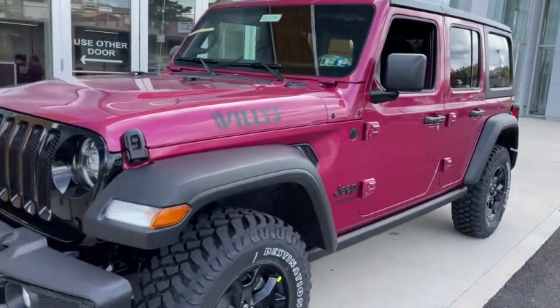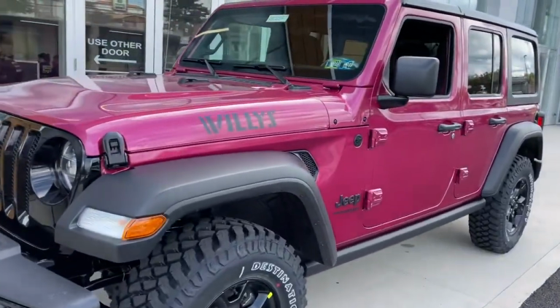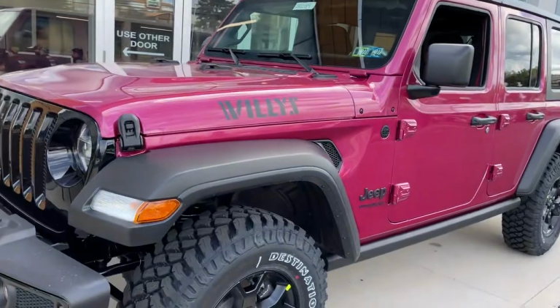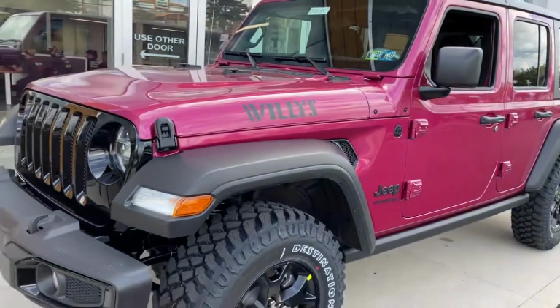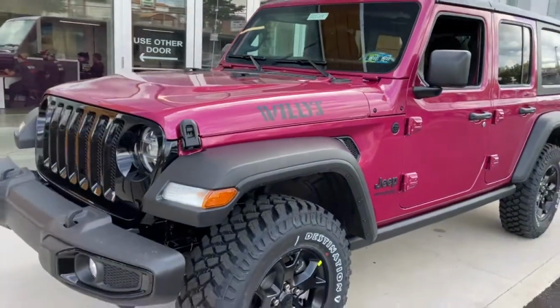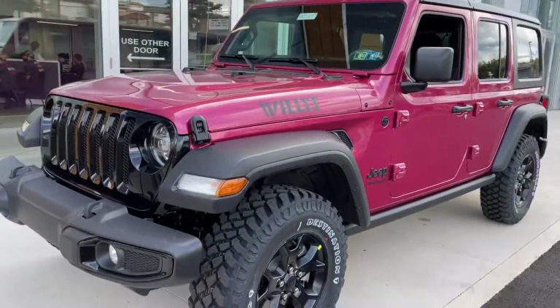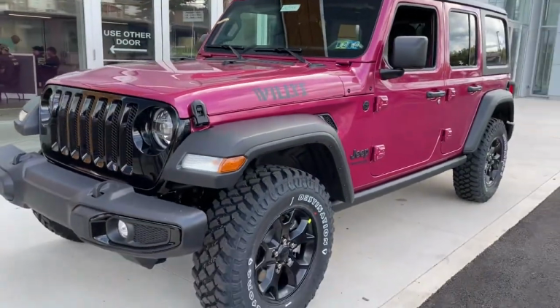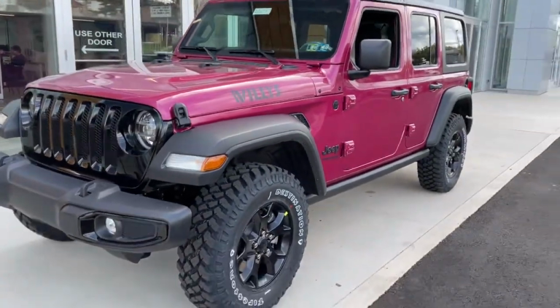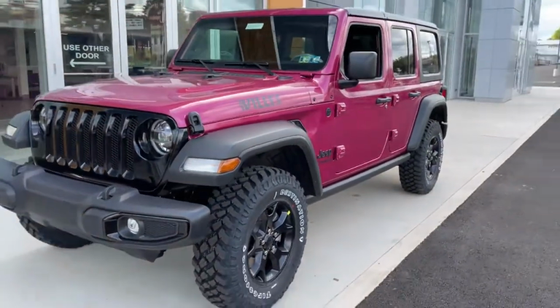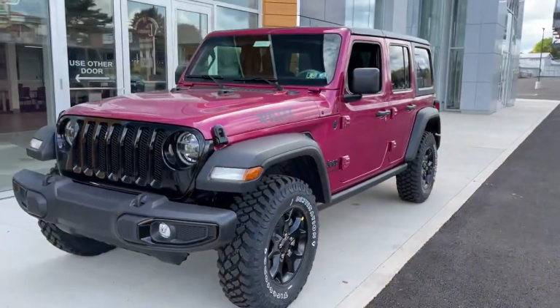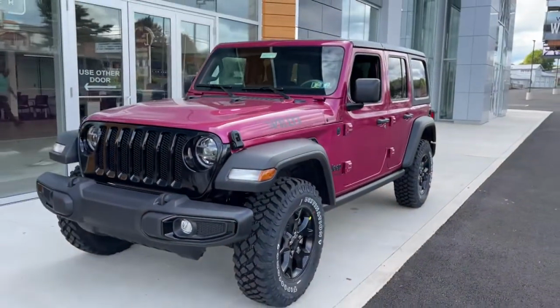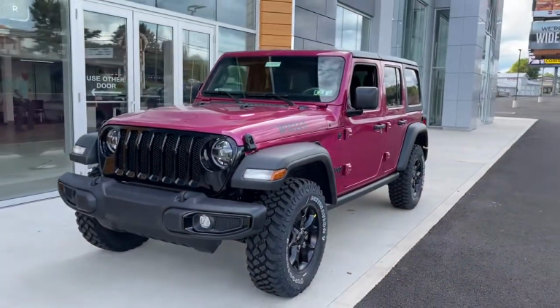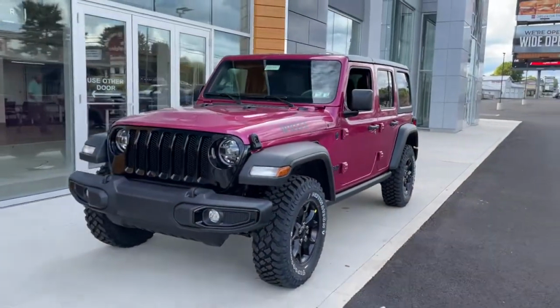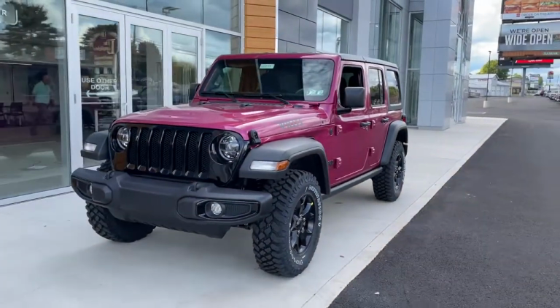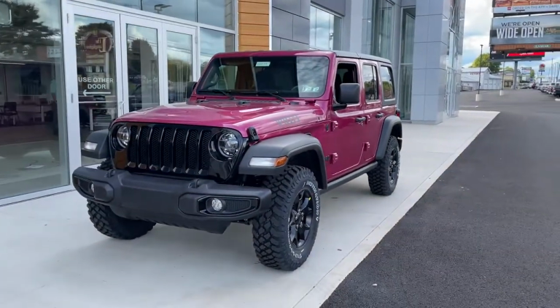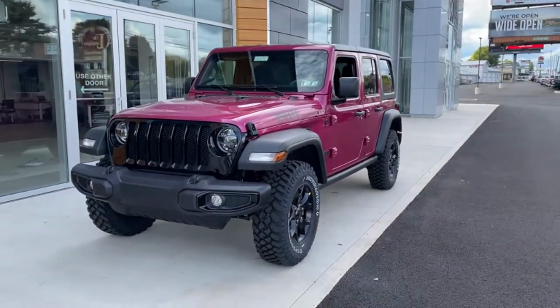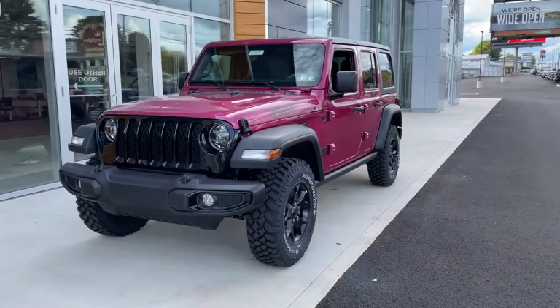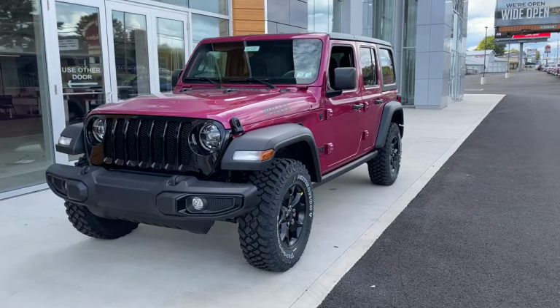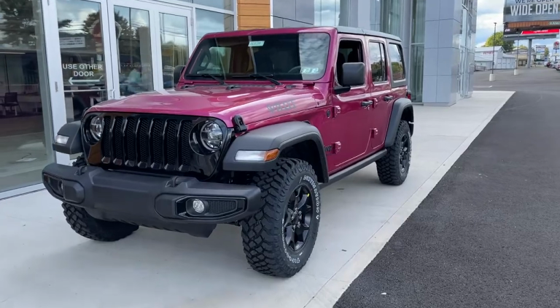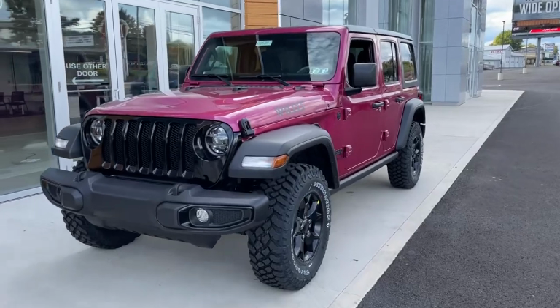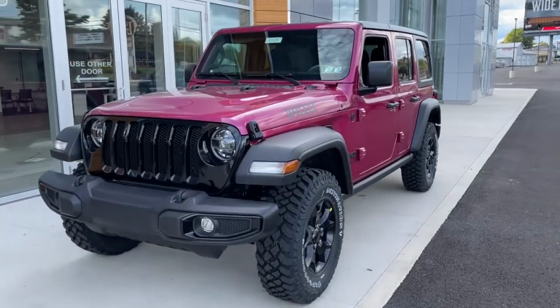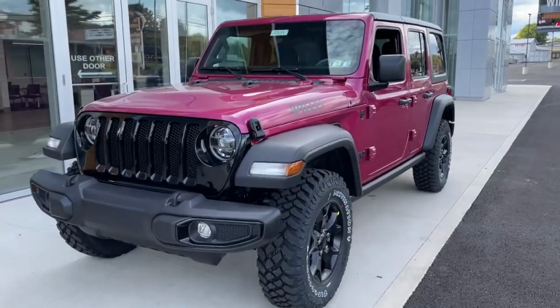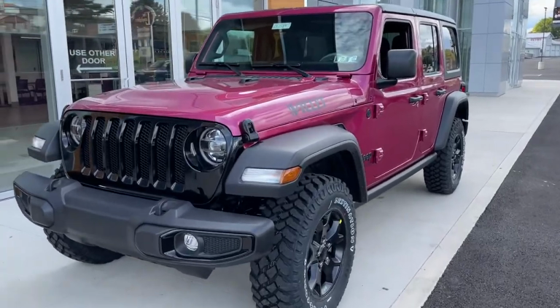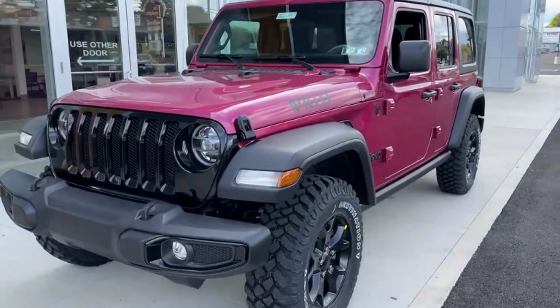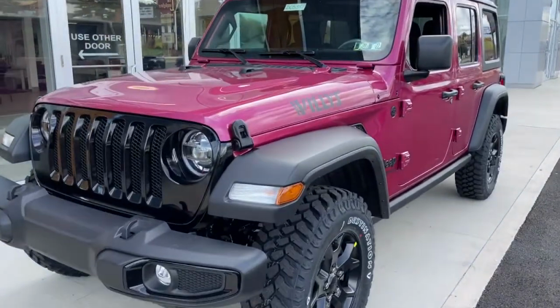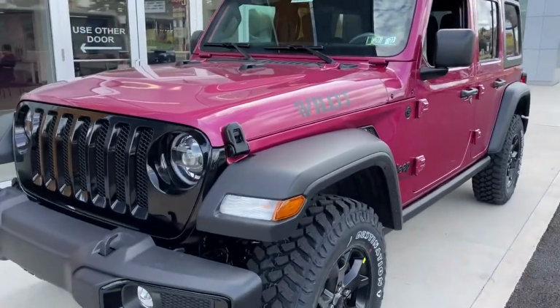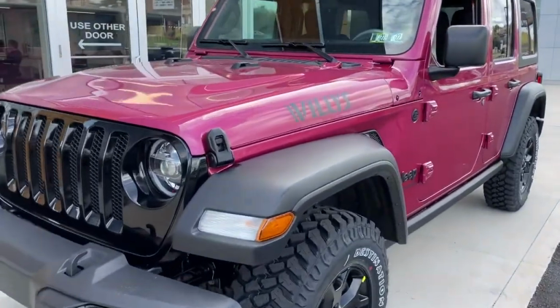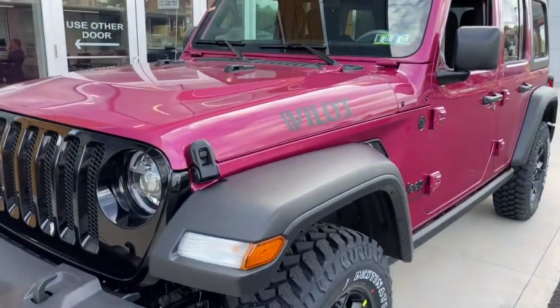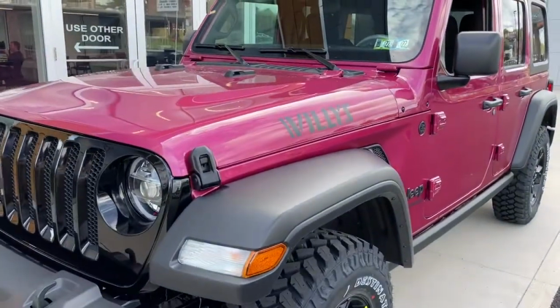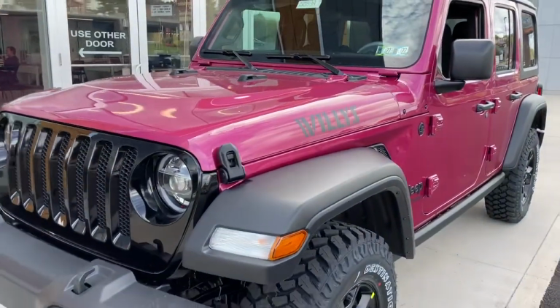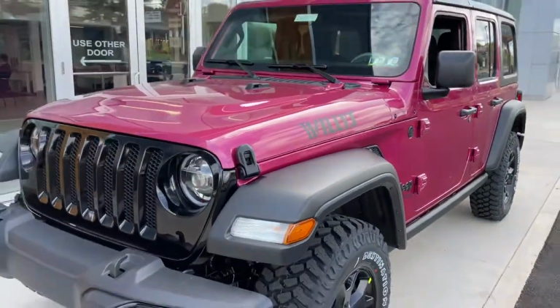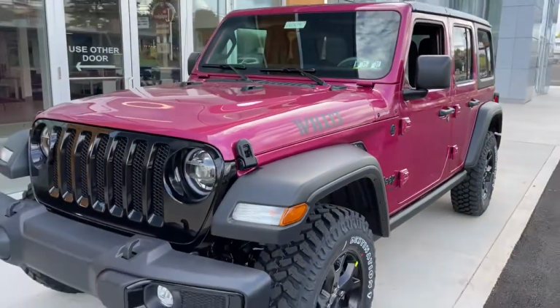Thank you for watching. Let us know how you like the Tuscadero below, give us a like and a comment, and tag your friends if you think they would like to be seen in this pink Jeep — or perhaps not! Thank you for taking your first look at this new Tuscadero pink.